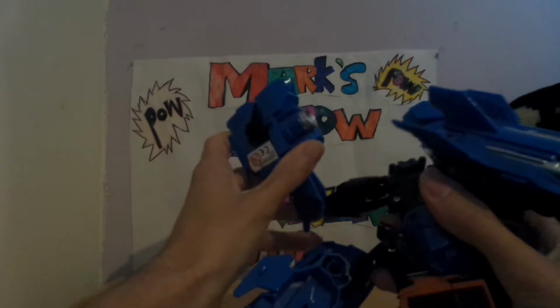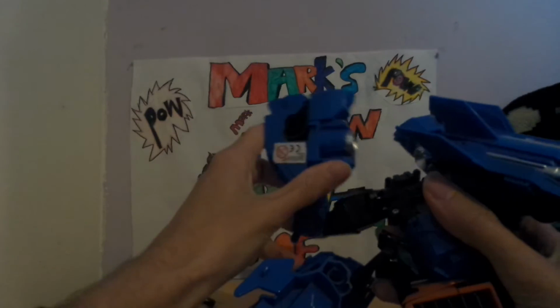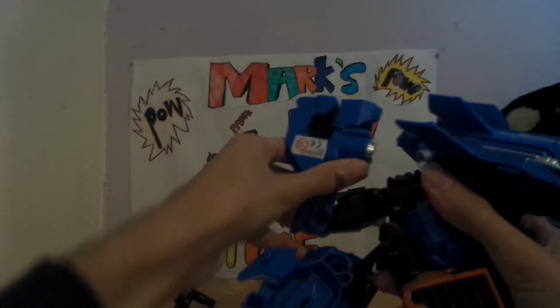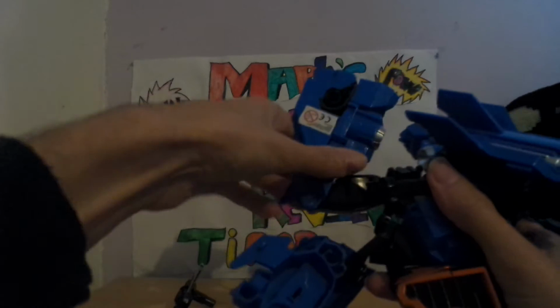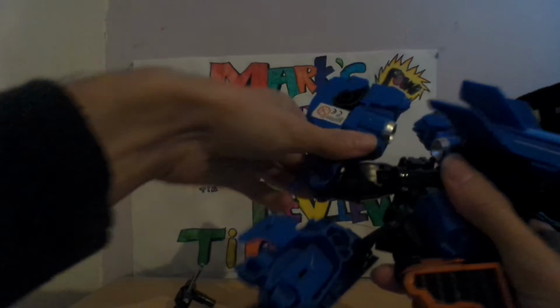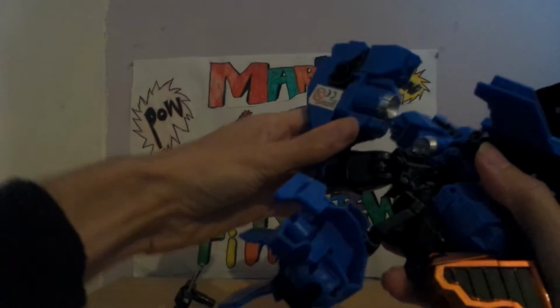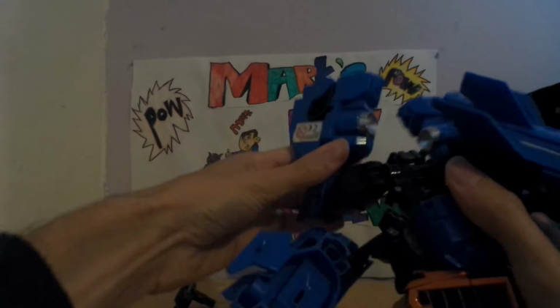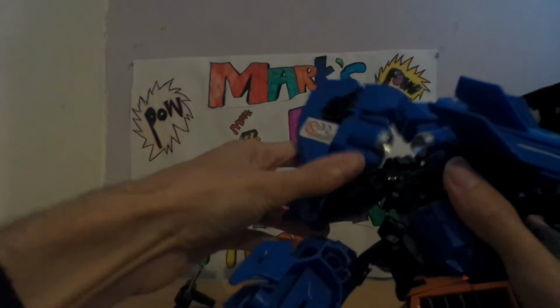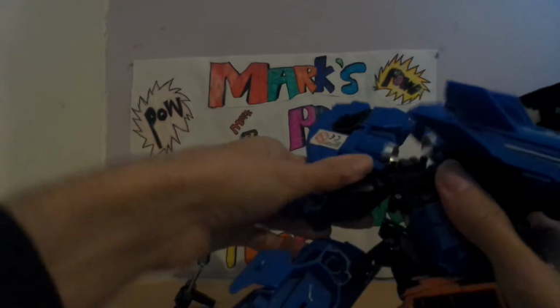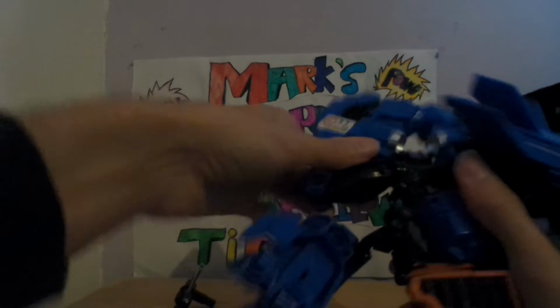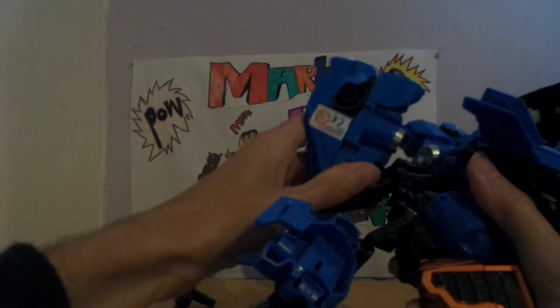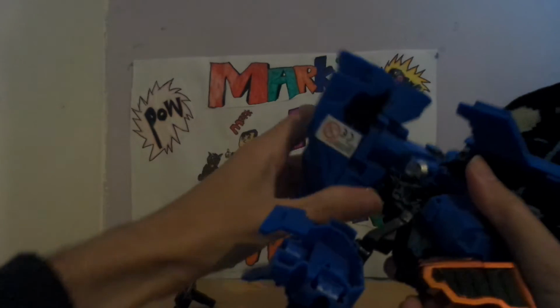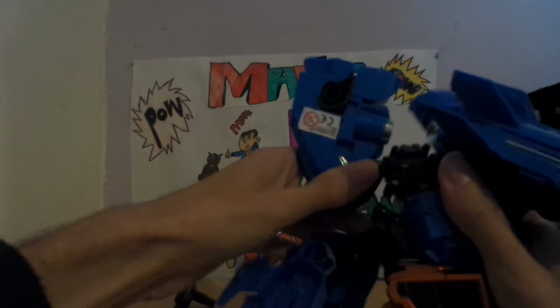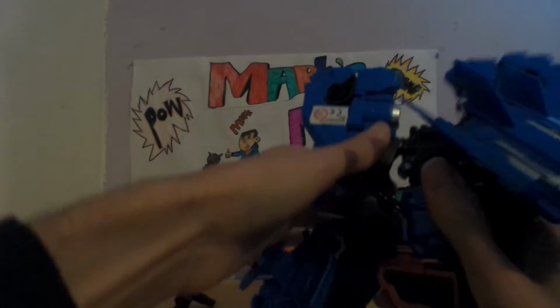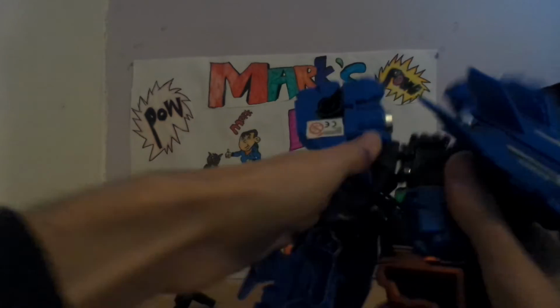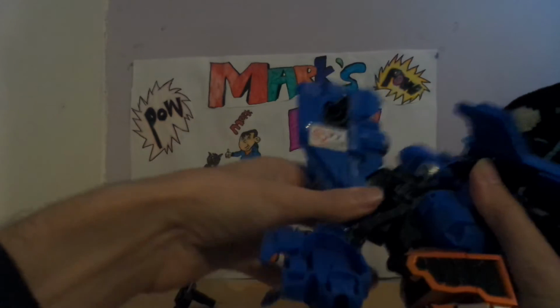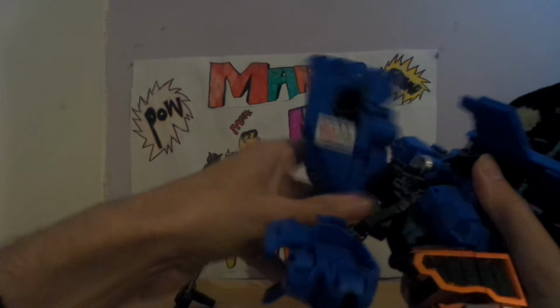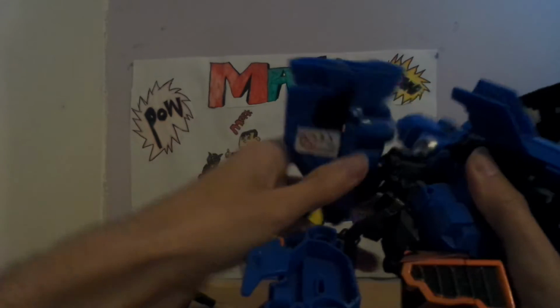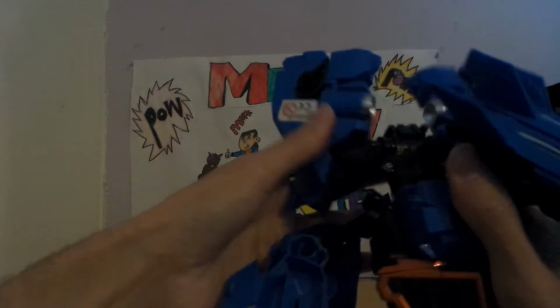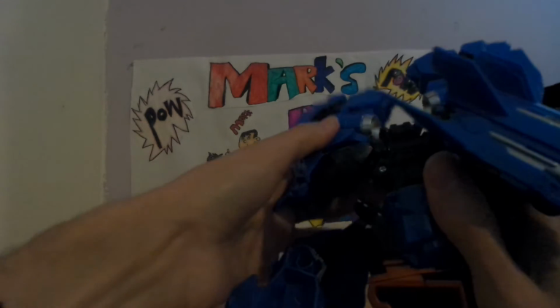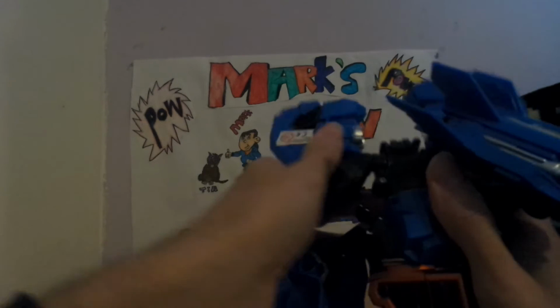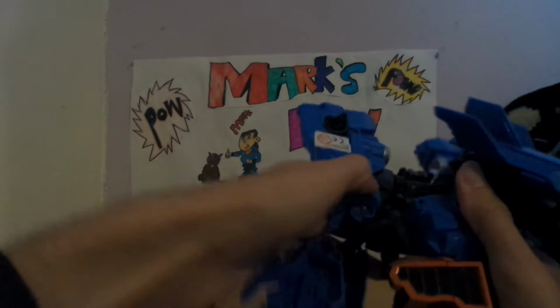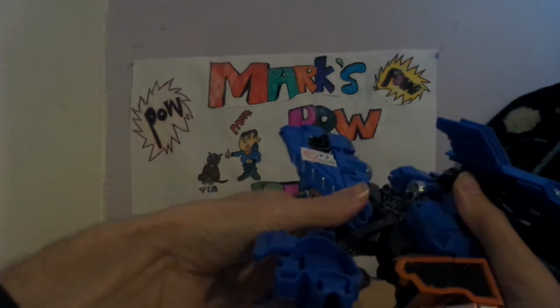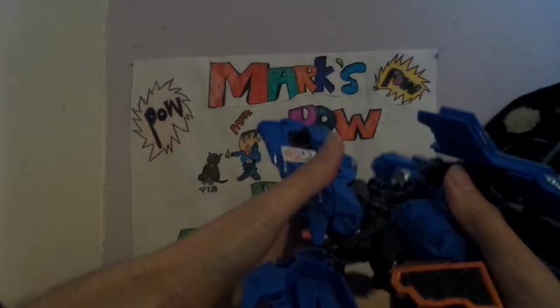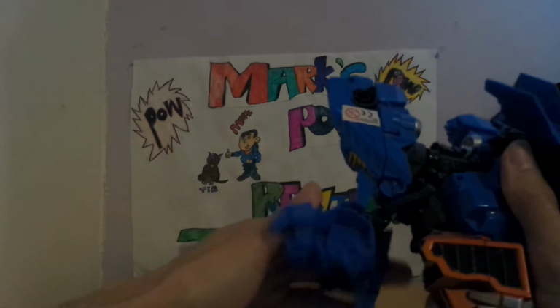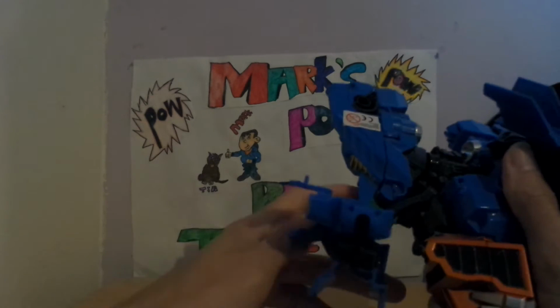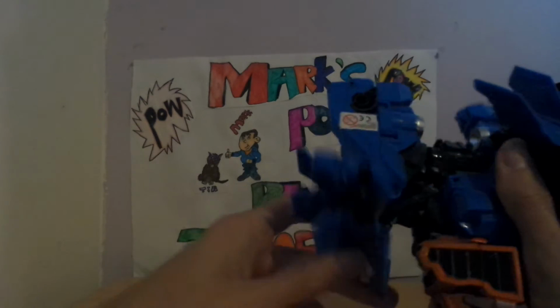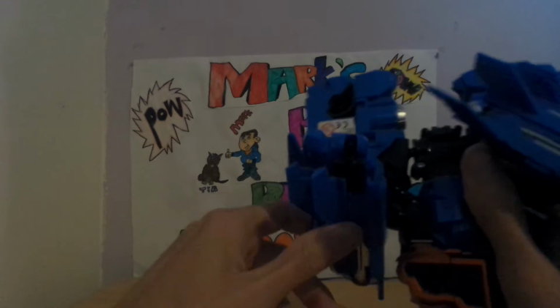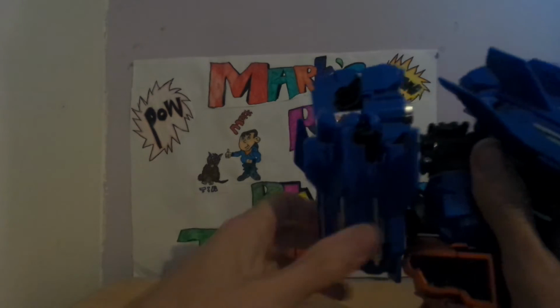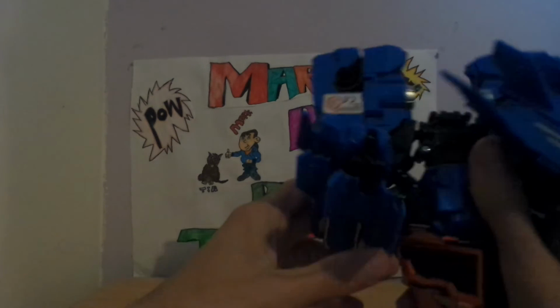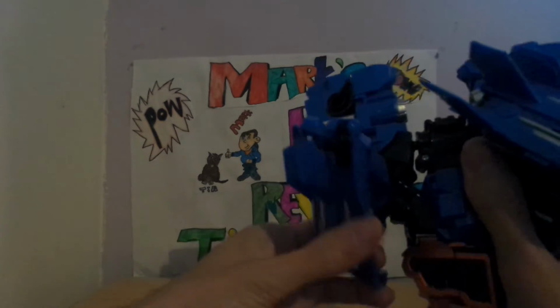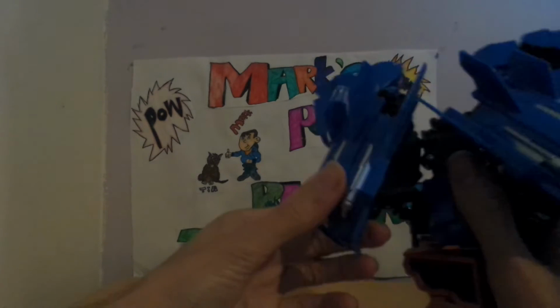If you're thinking about getting this set, I personally wouldn't. I really personally wouldn't get this set because of what actually just happened with the one I got.